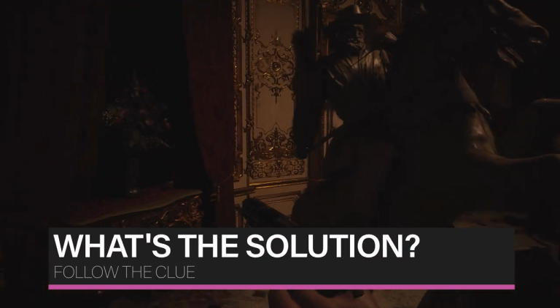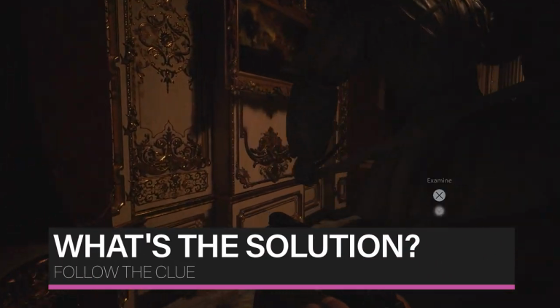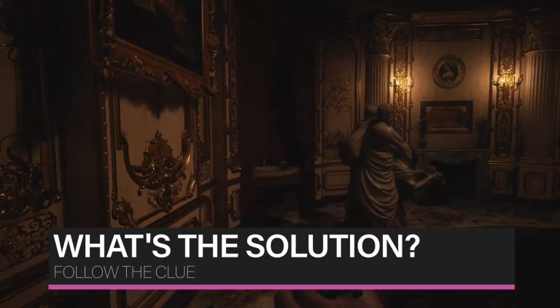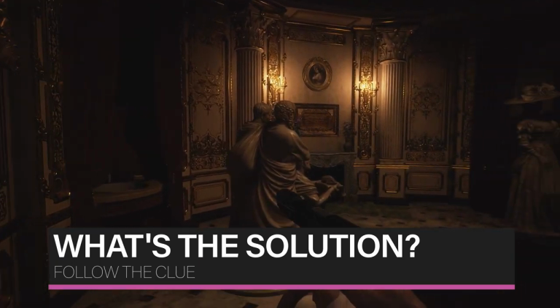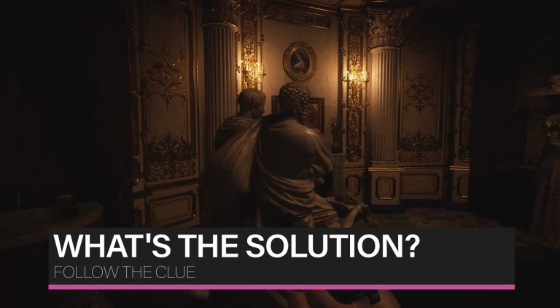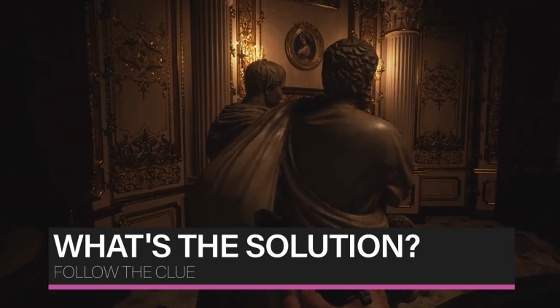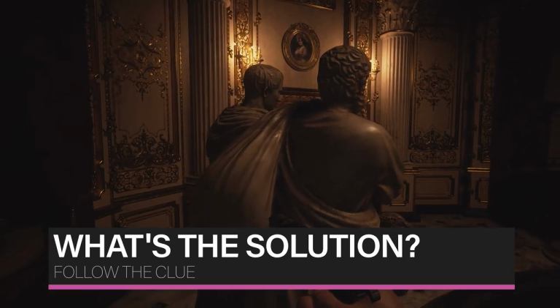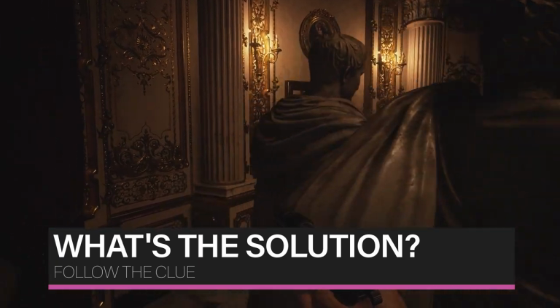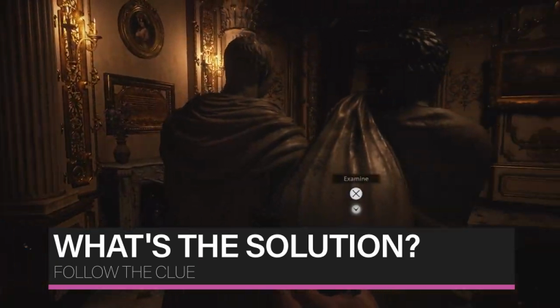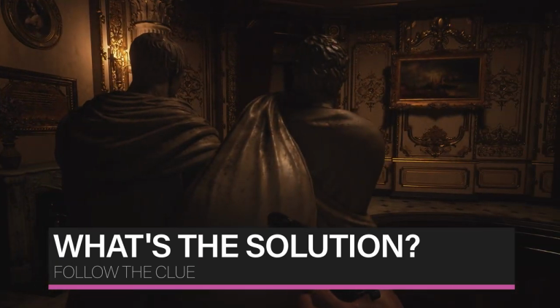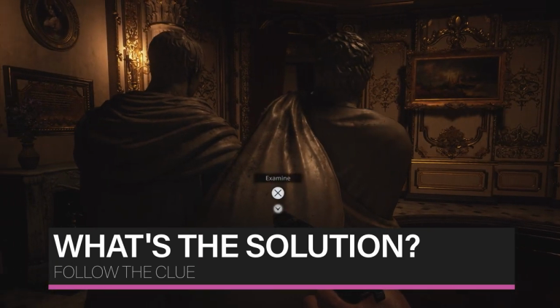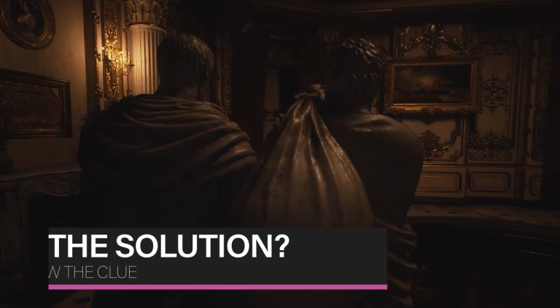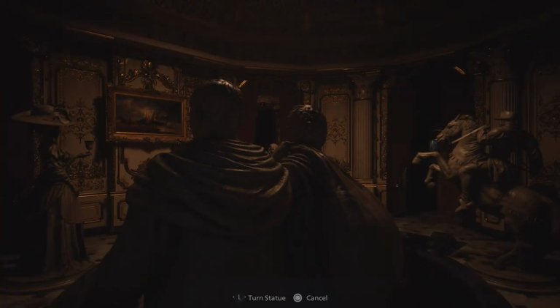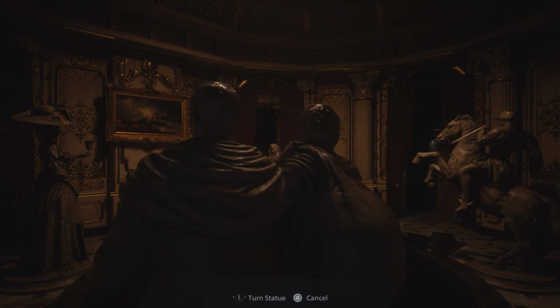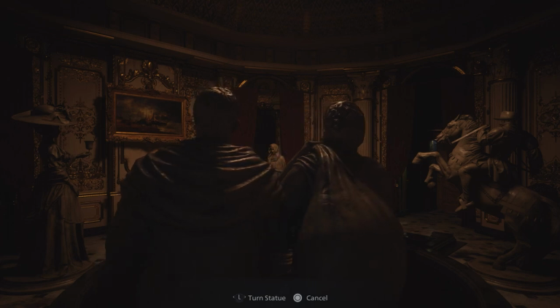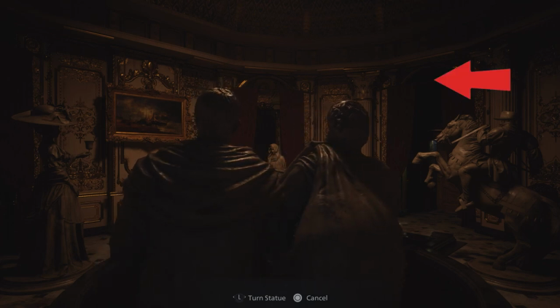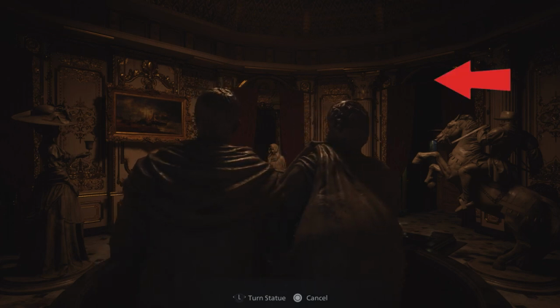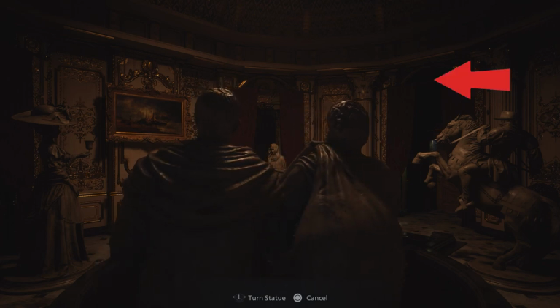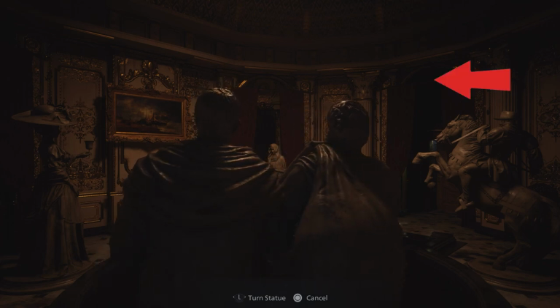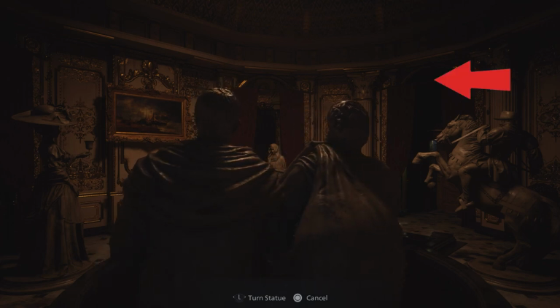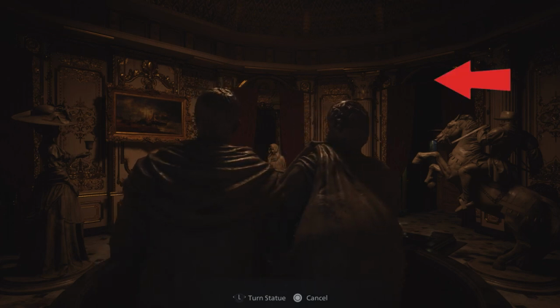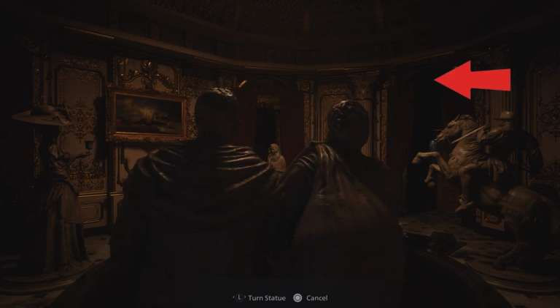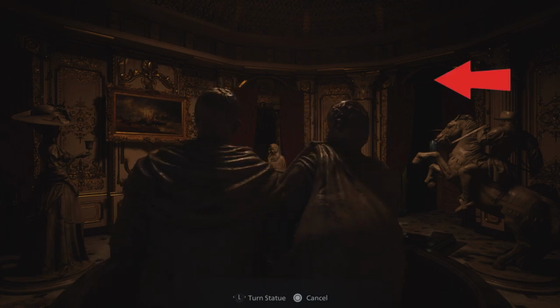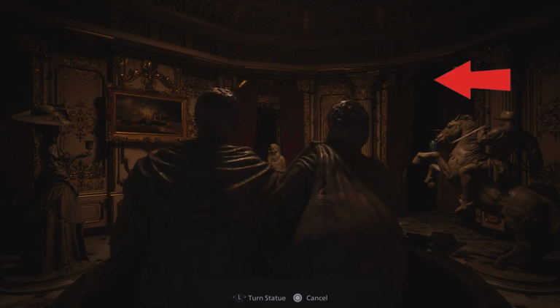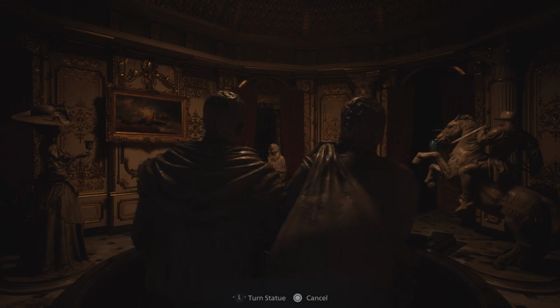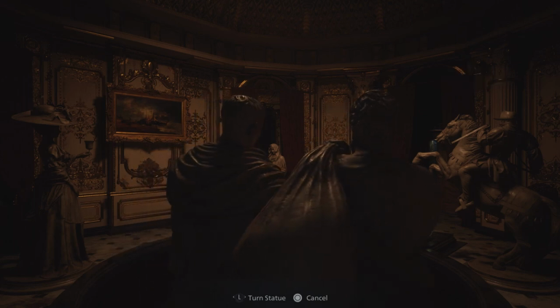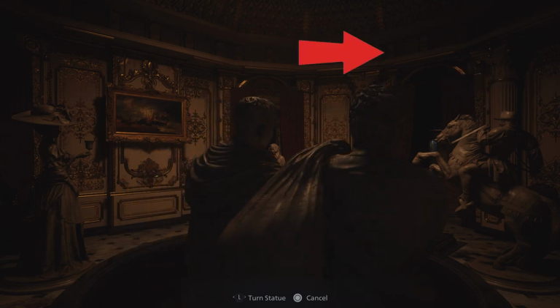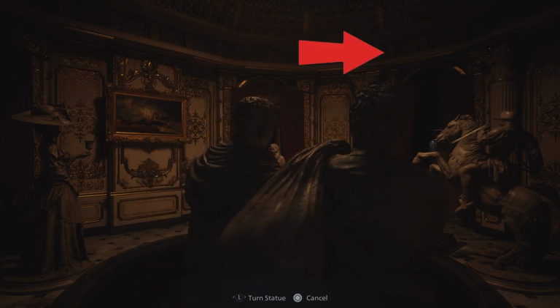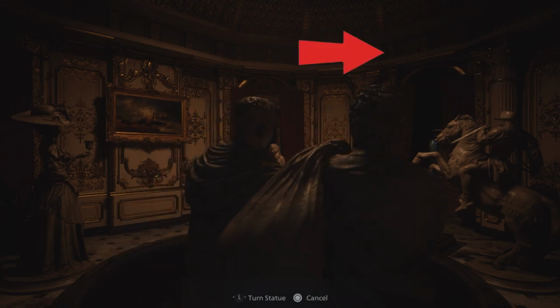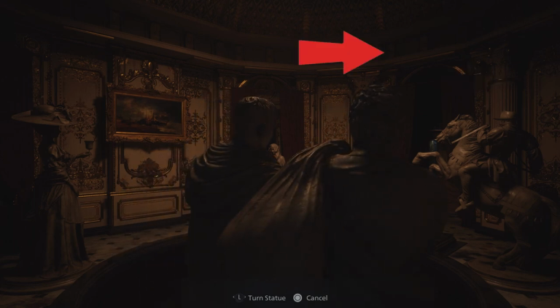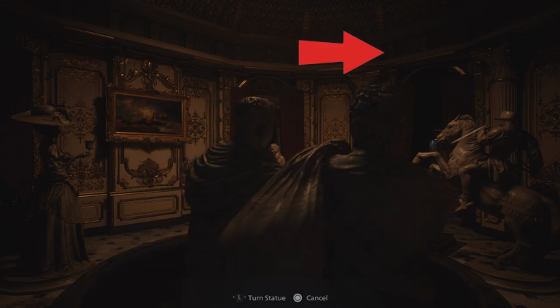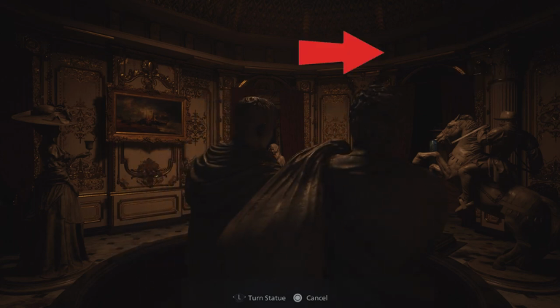The two female statues should be facing each other — they're blind to male advances. You have to ensure the Lord on the horse is facing the woman, representing the male advances, and ensure the poor folk are facing the Lord, as the poor shall take their chances to give the Lord their bounty sown.